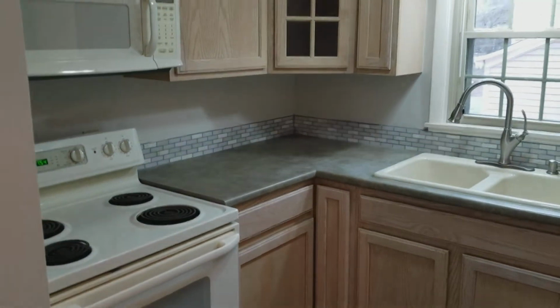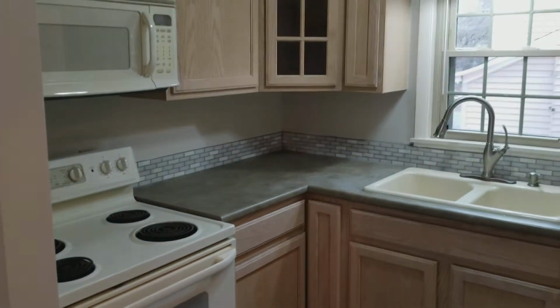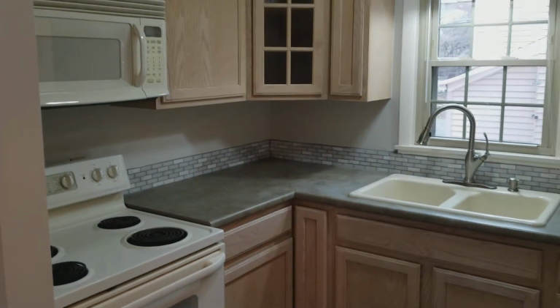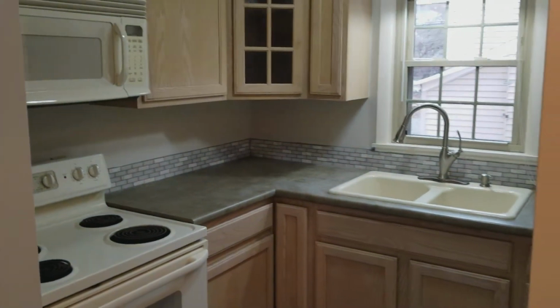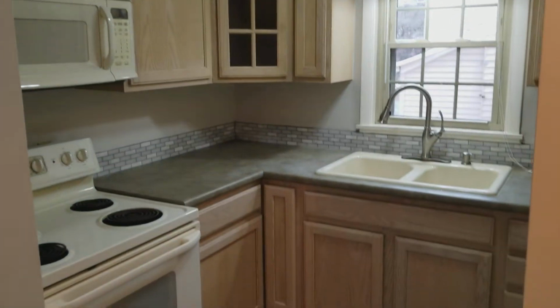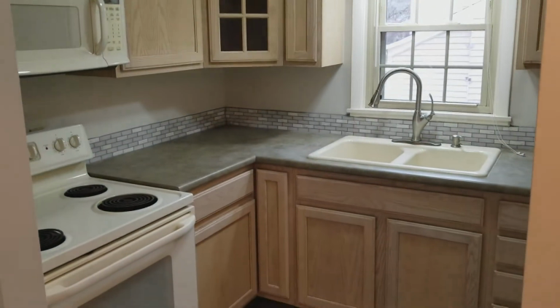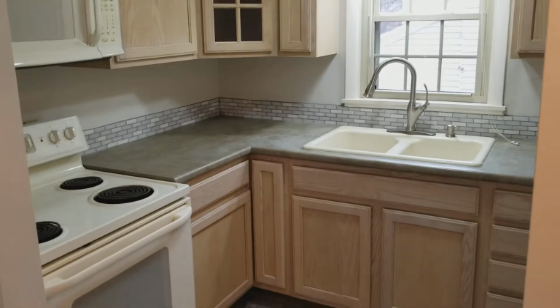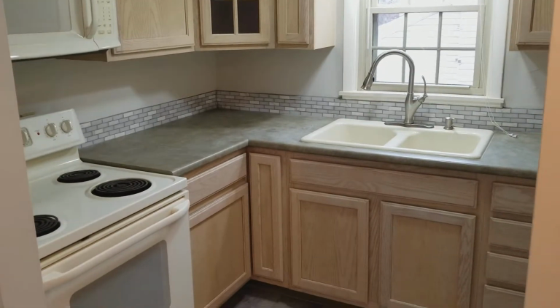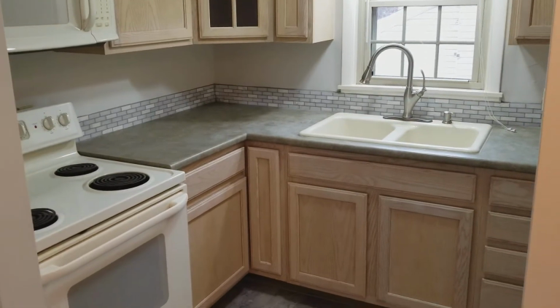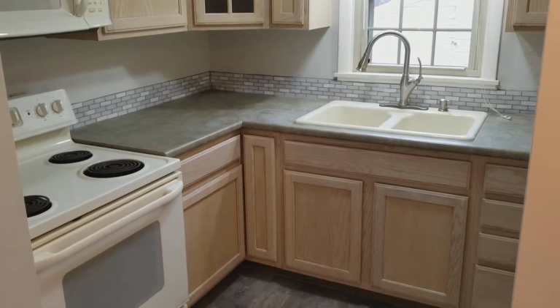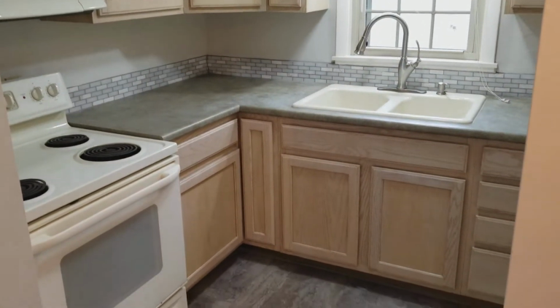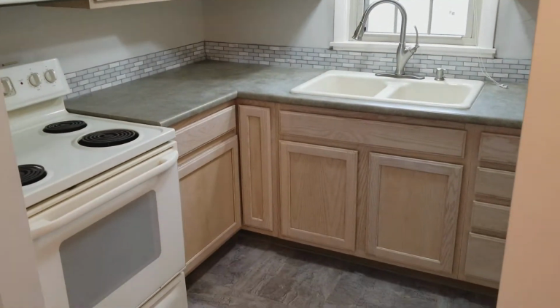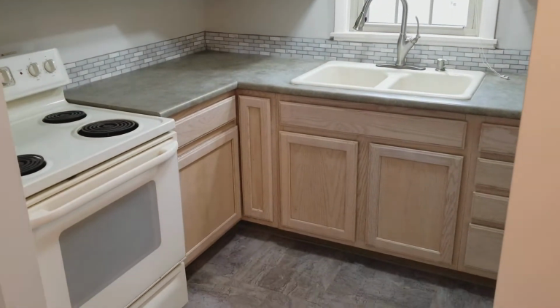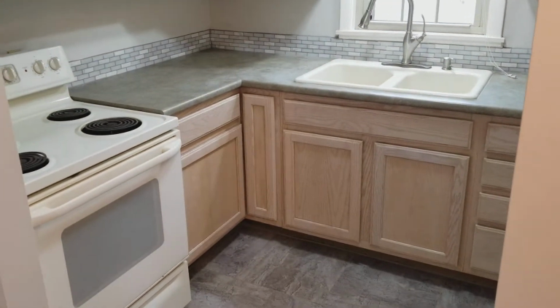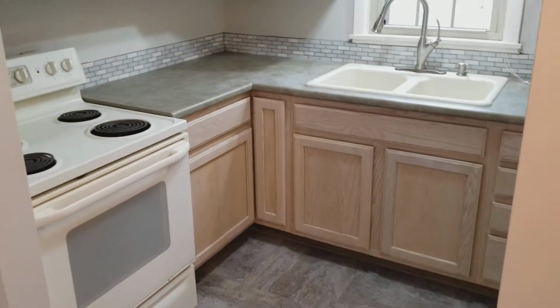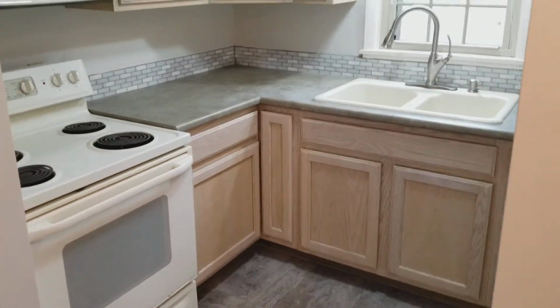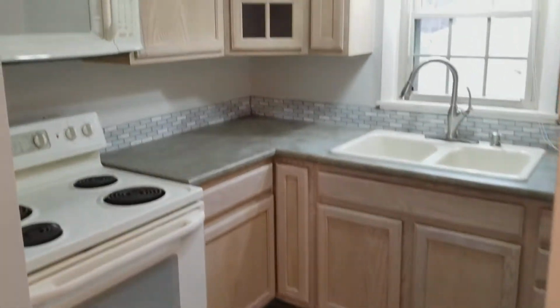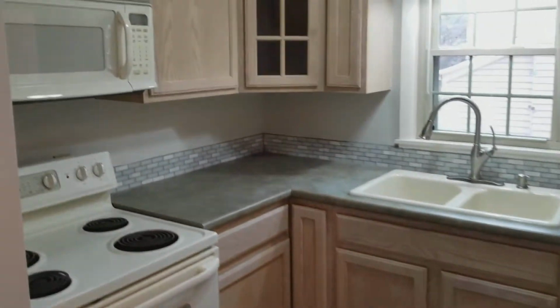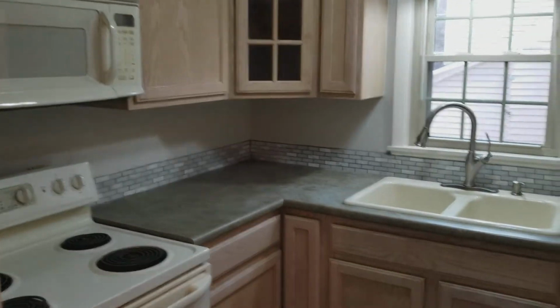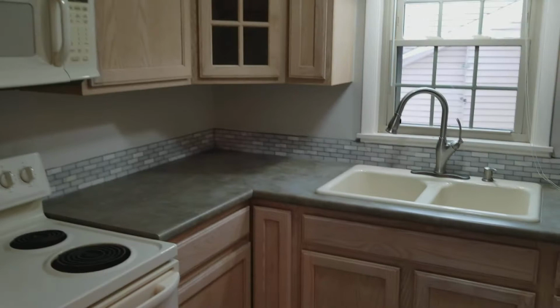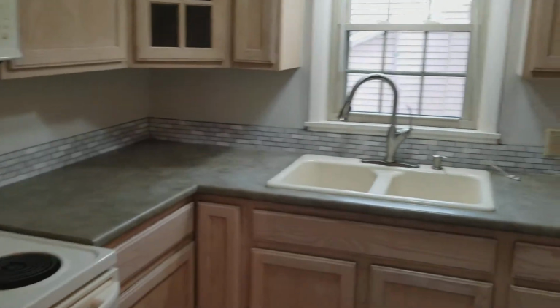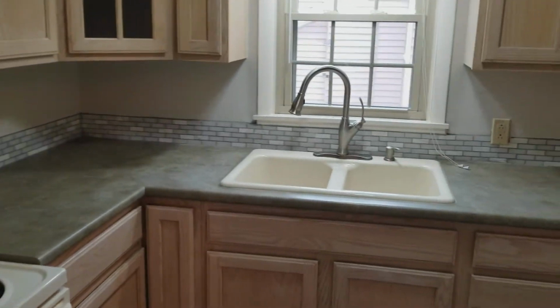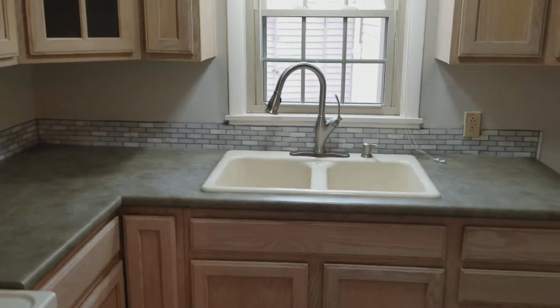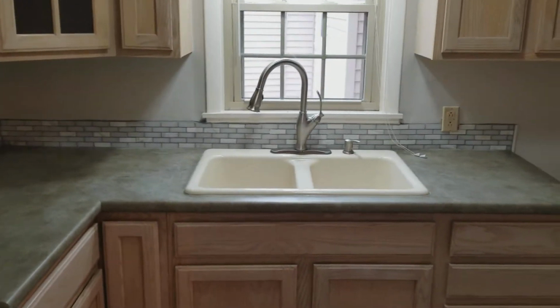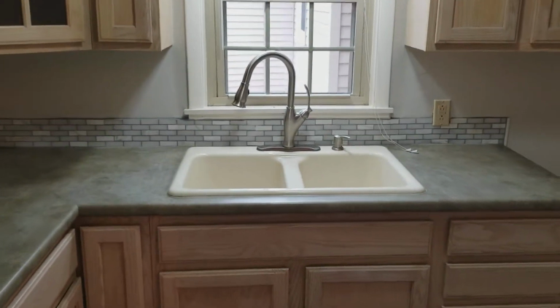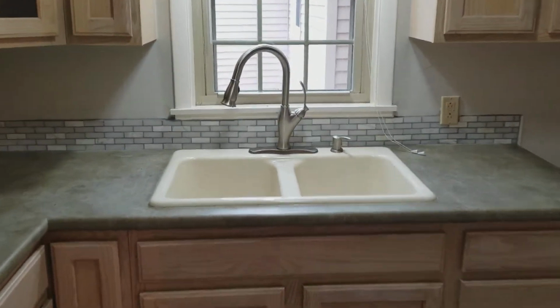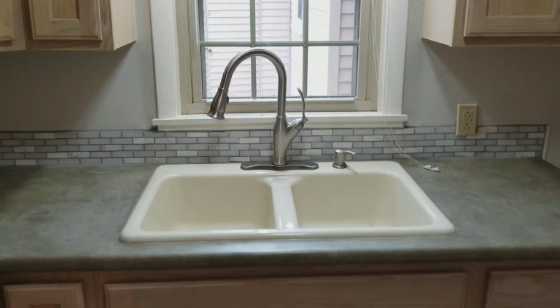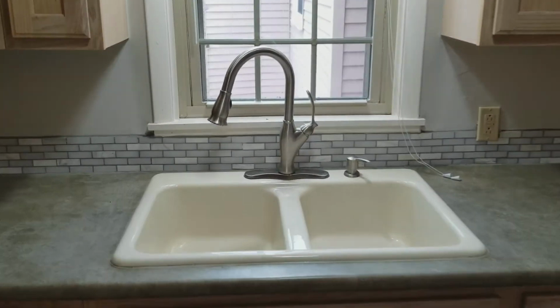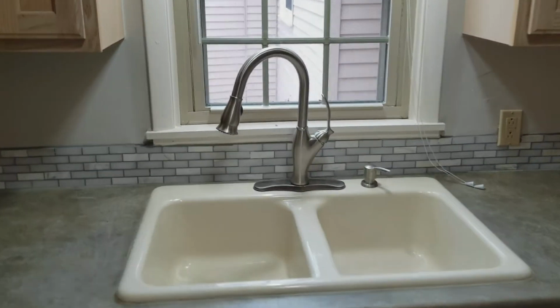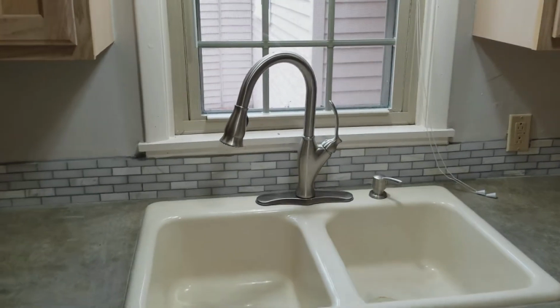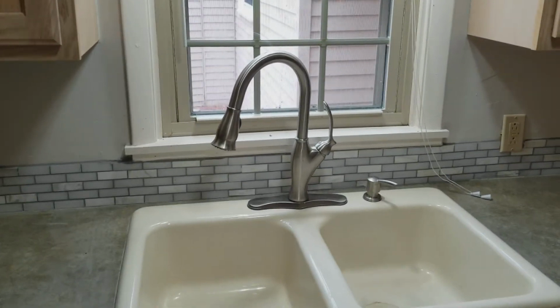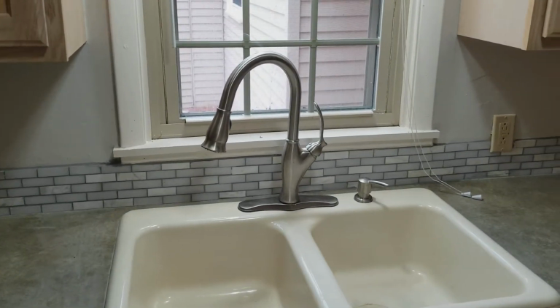Nice updated kitchen. We've added some tile backsplash, cleaned up the cabinets, added some updated appliances, and a nice new kitchen faucet.